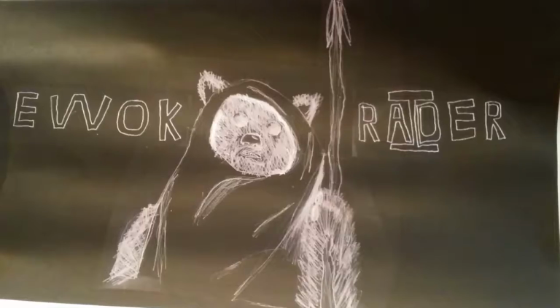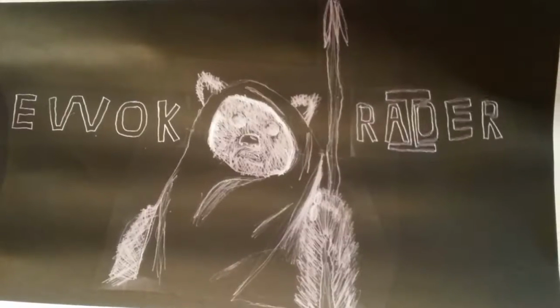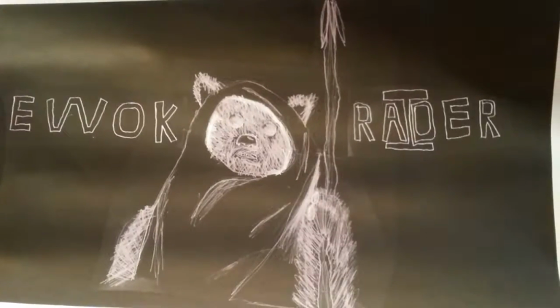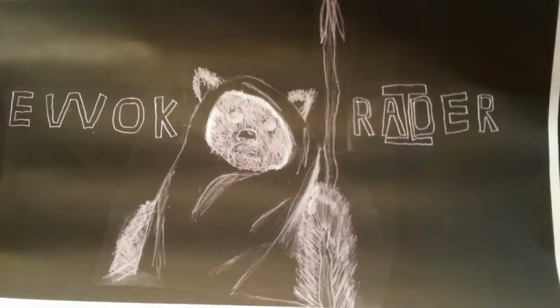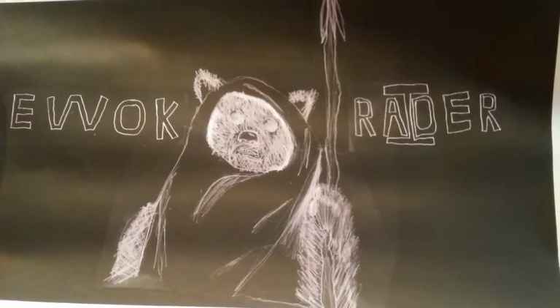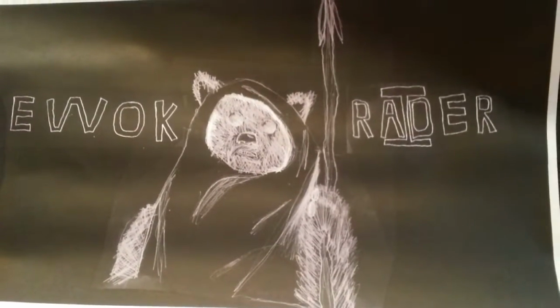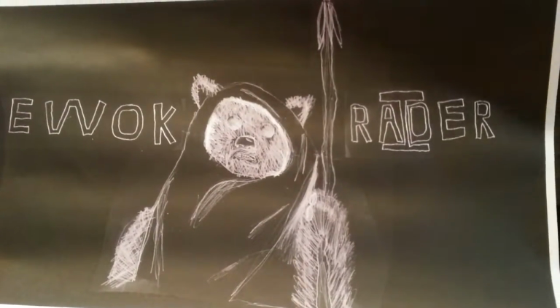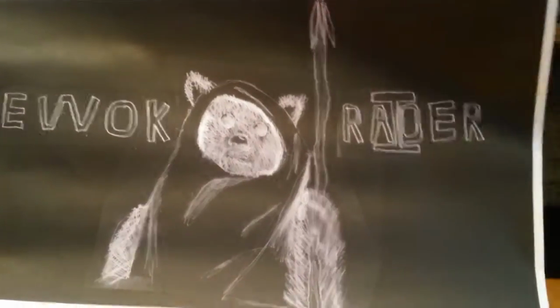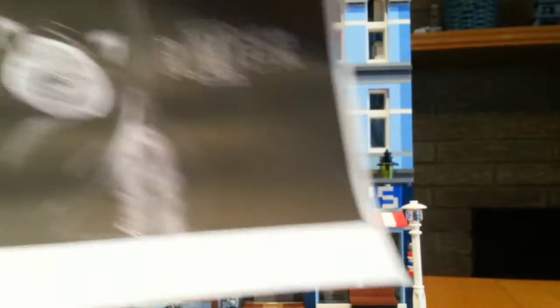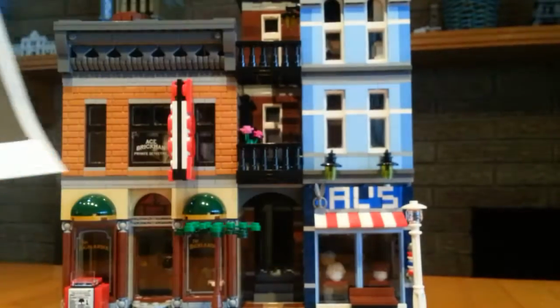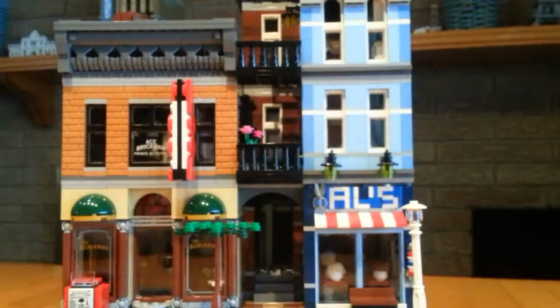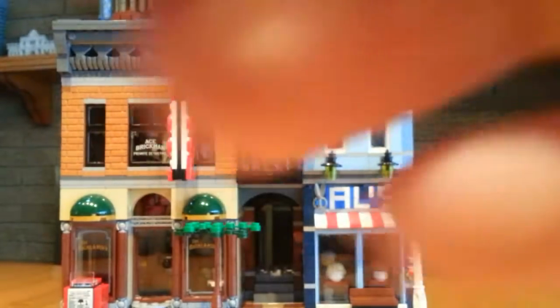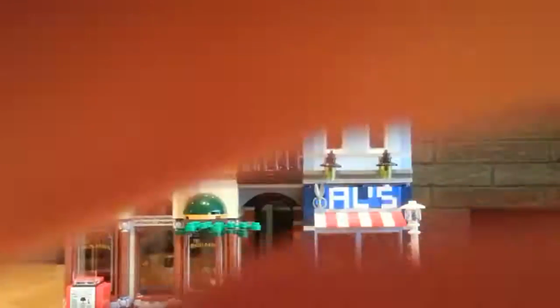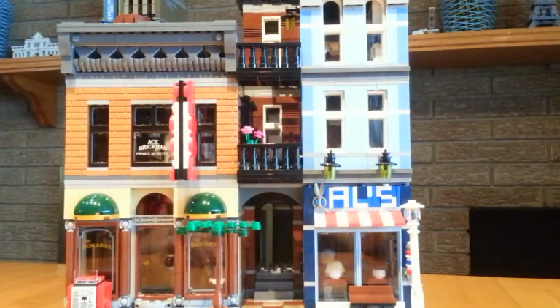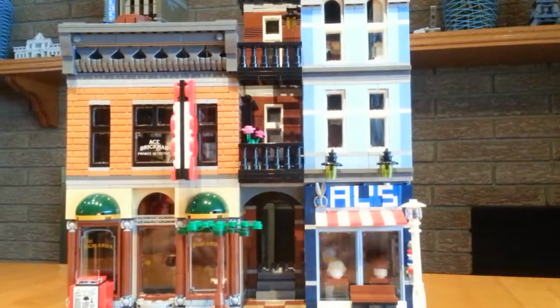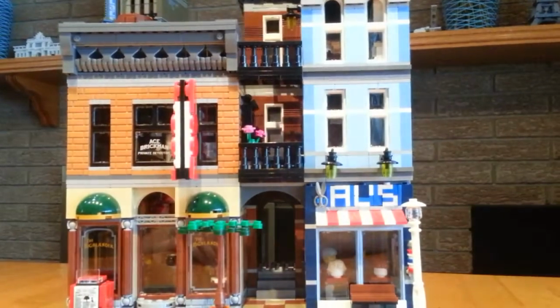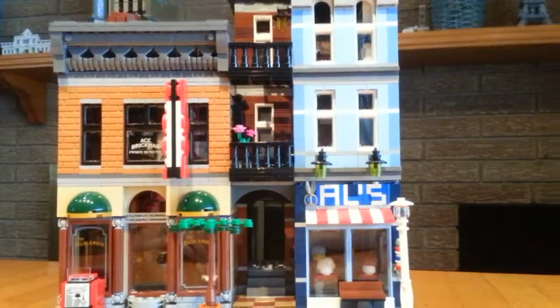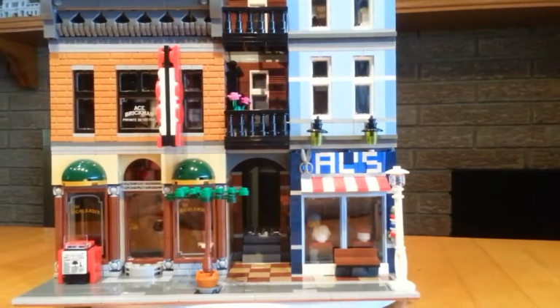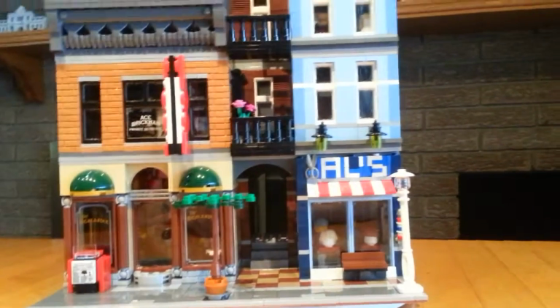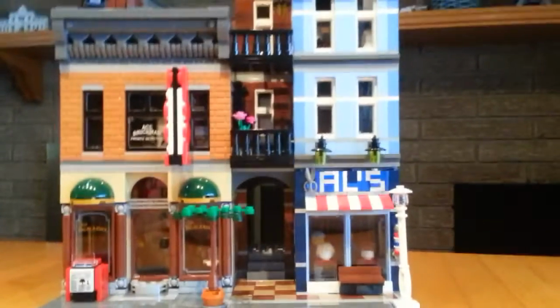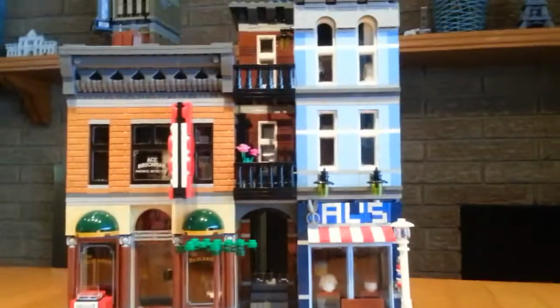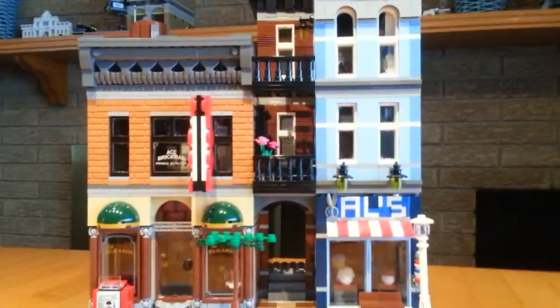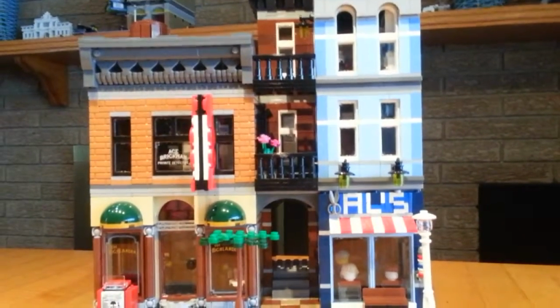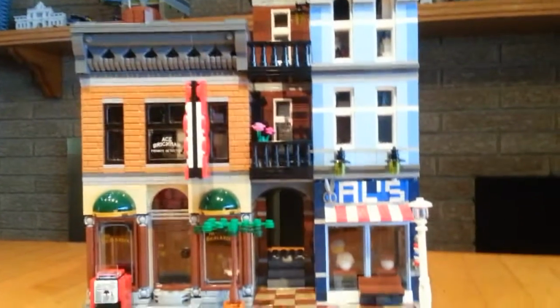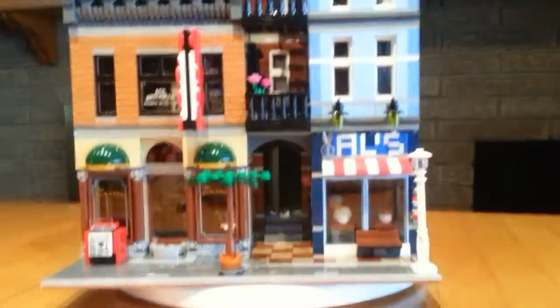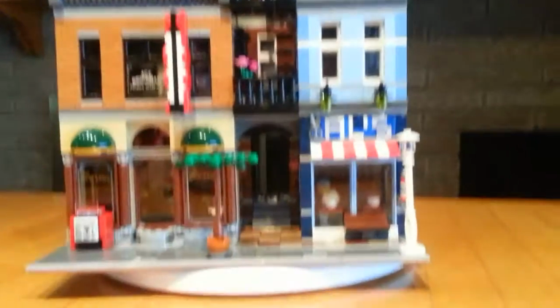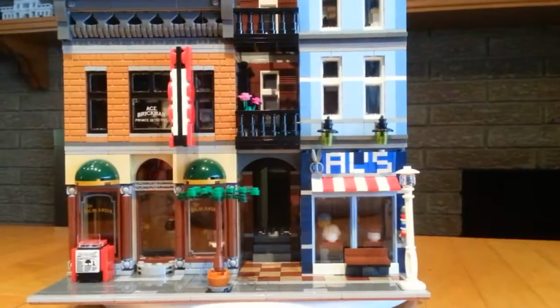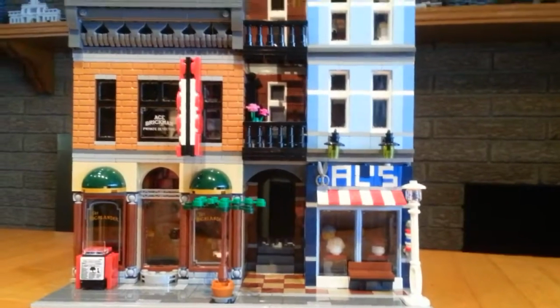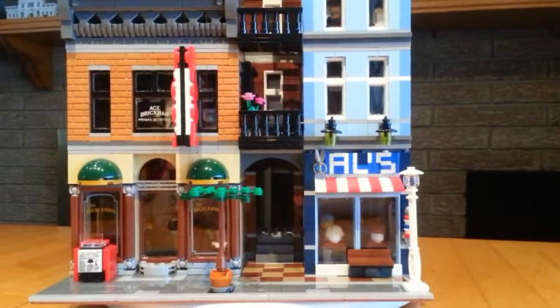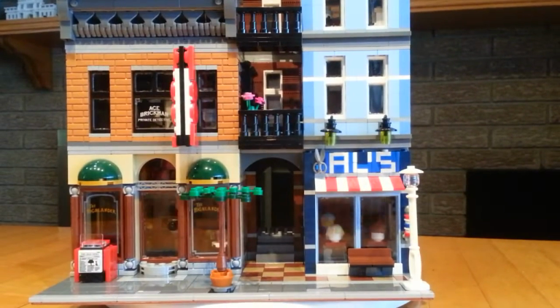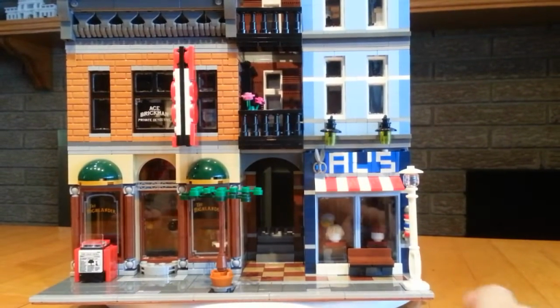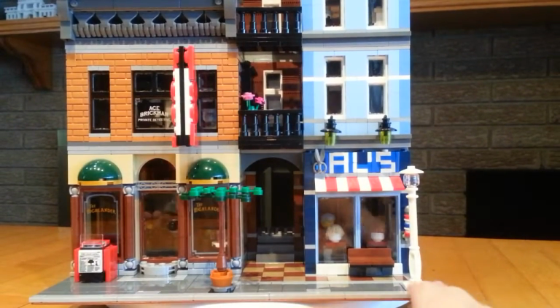Hey guys, it's Dylan from Ewok Raider Studios, and today we will be reviewing the Detective's Office from the LEGO Creator Modular Set Series.